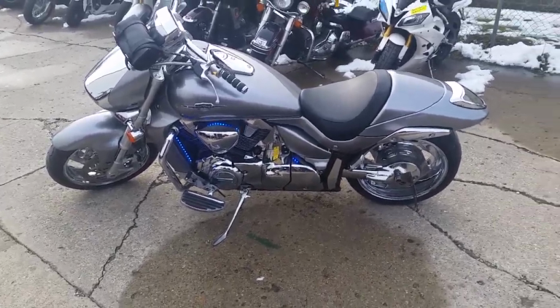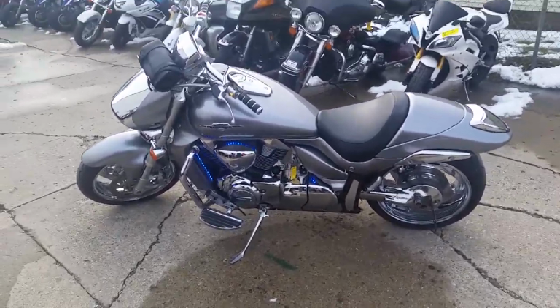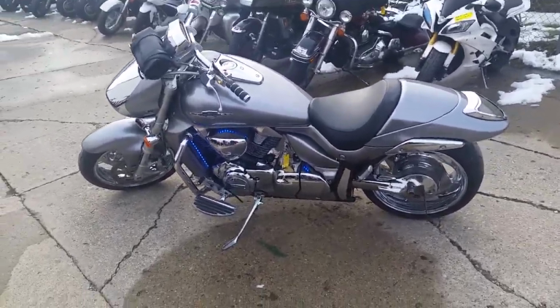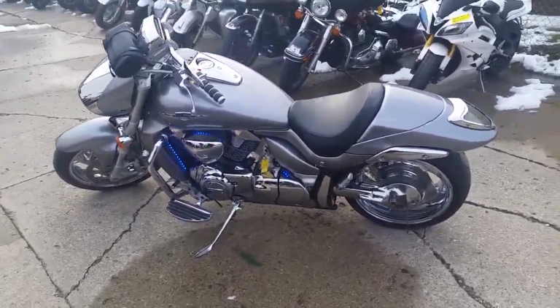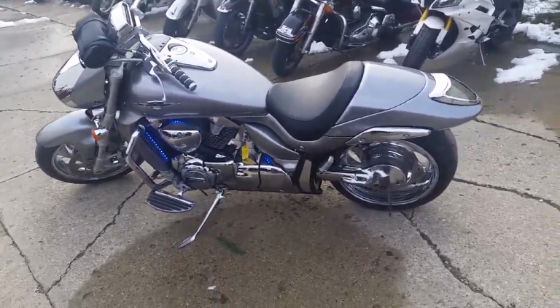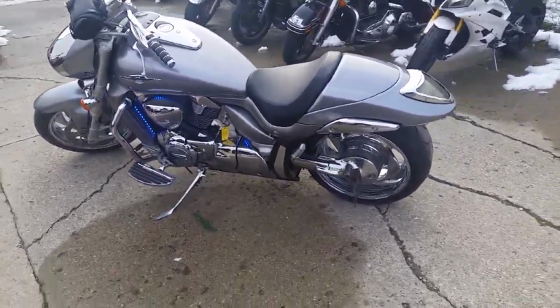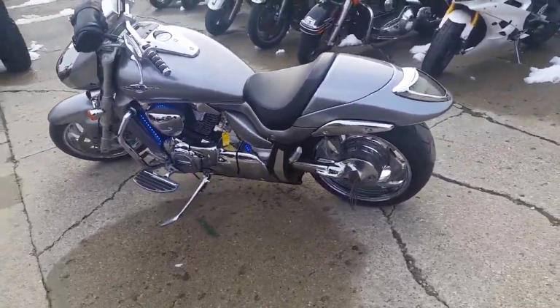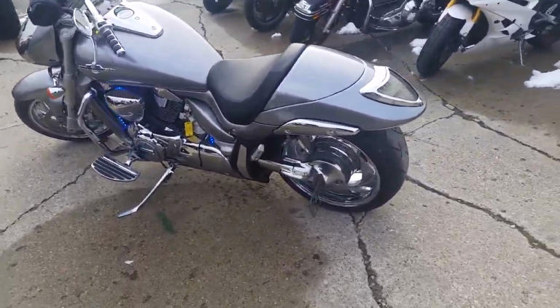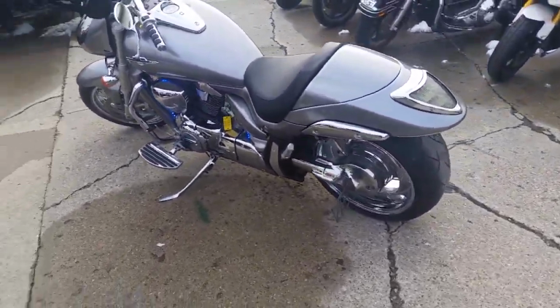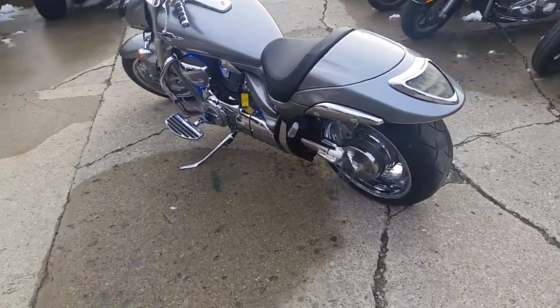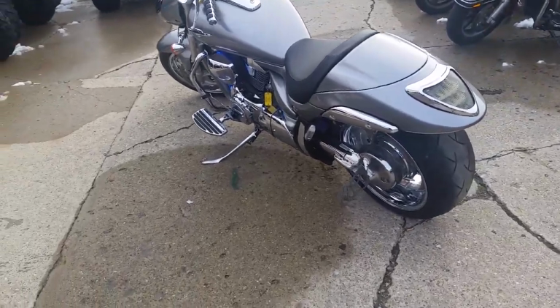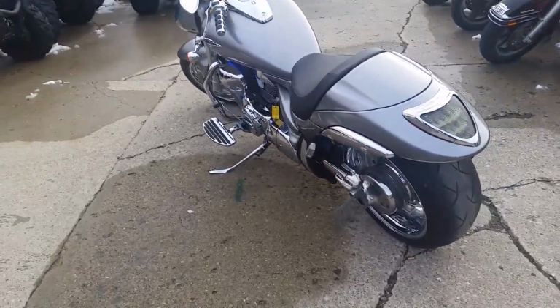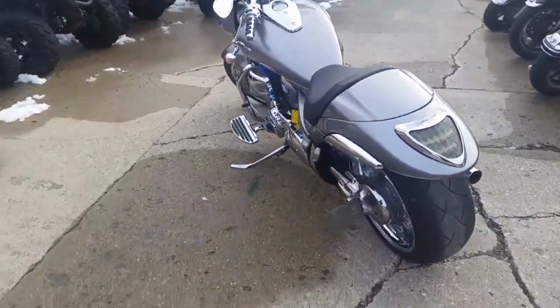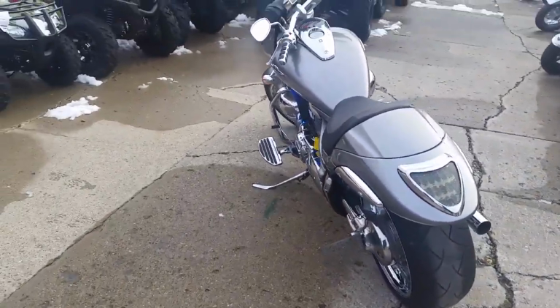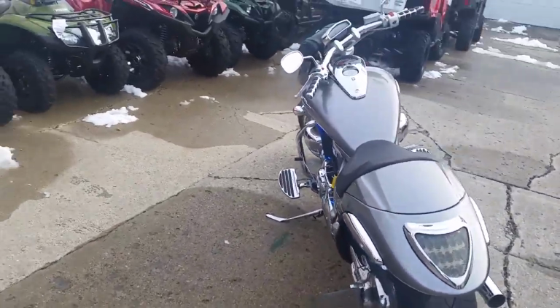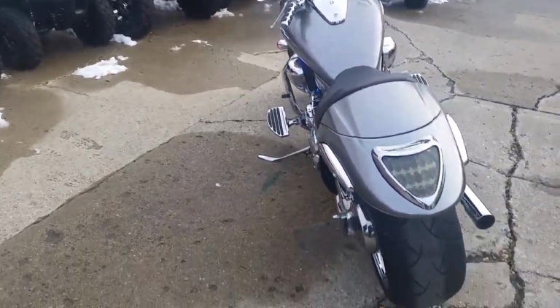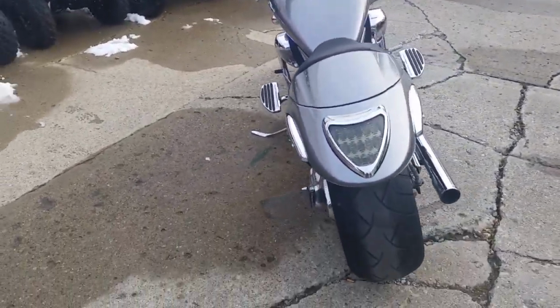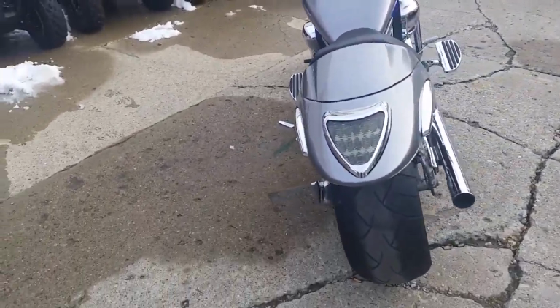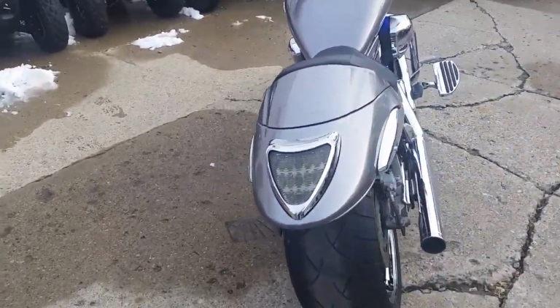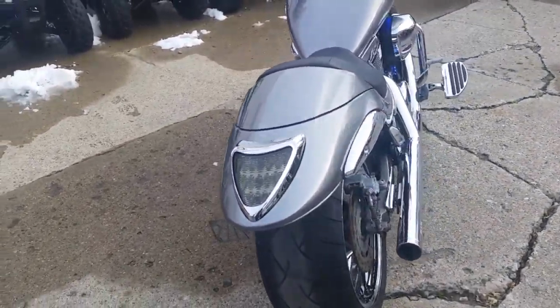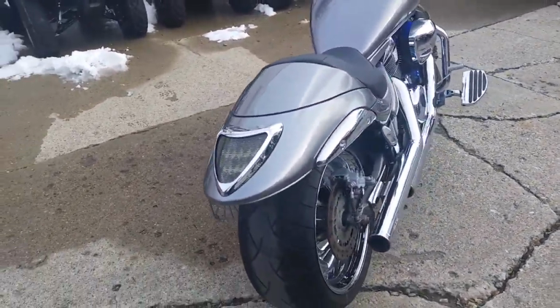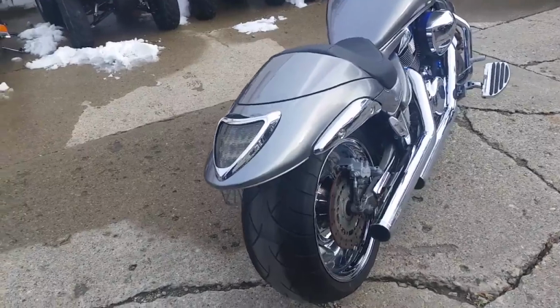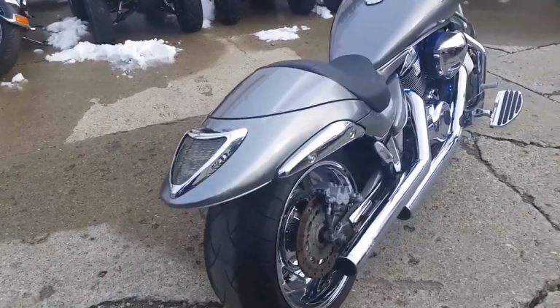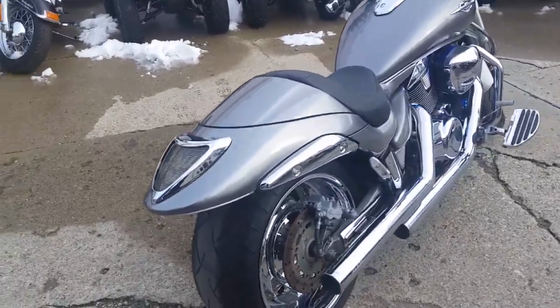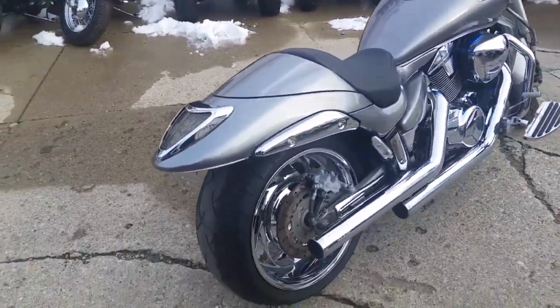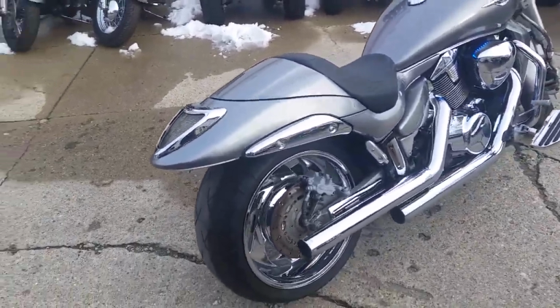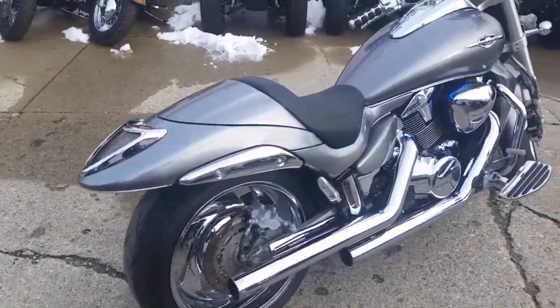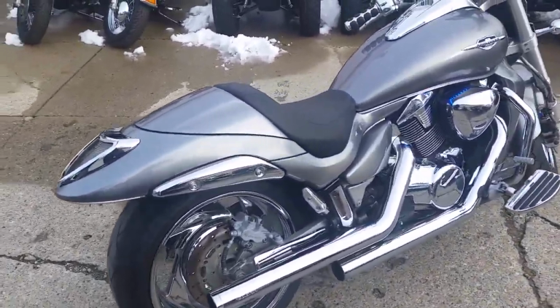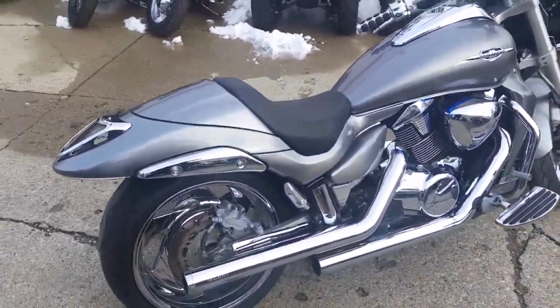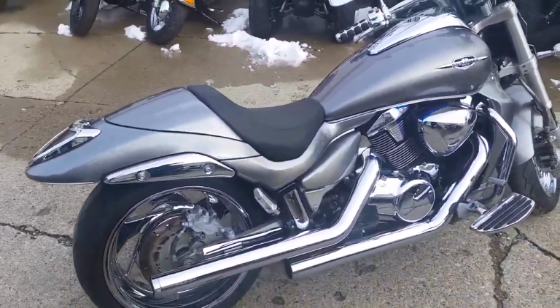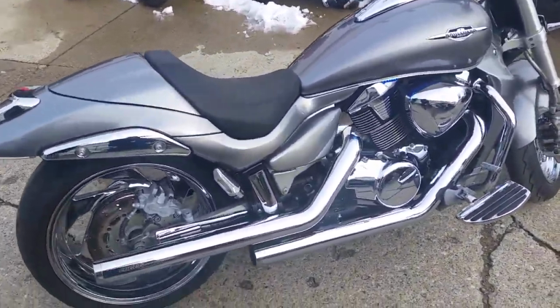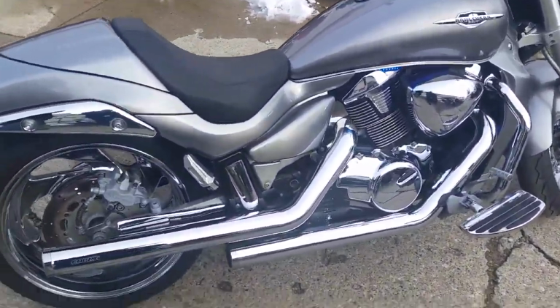Hey guys, at Approval Power Sports we got over 450 used bikes in our showroom. We got guaranteed financing on all of our bikes. Today we got a 2008 Suzuki M109 for sale — this thing is sitting on chrome wheels, it's one sharp bike.